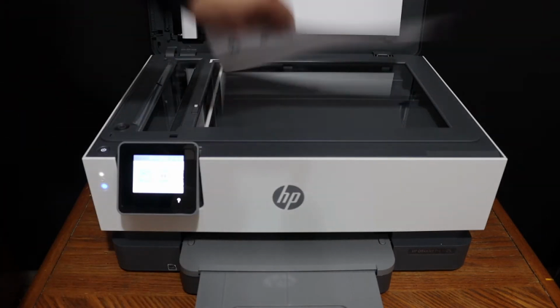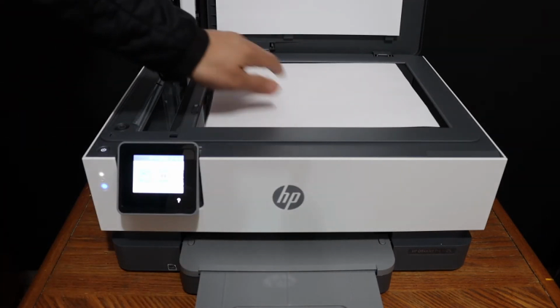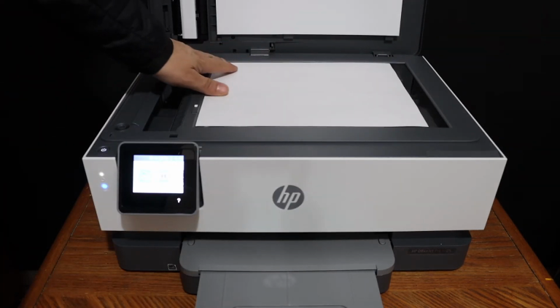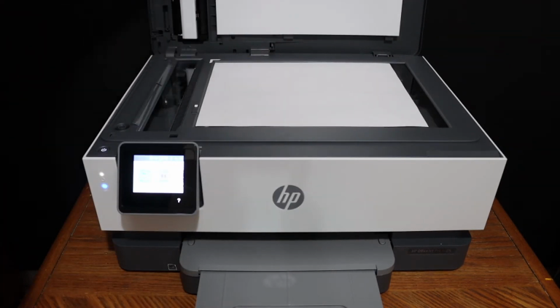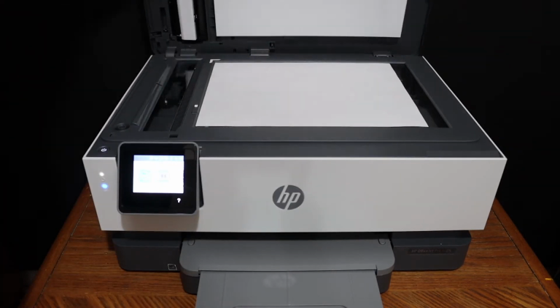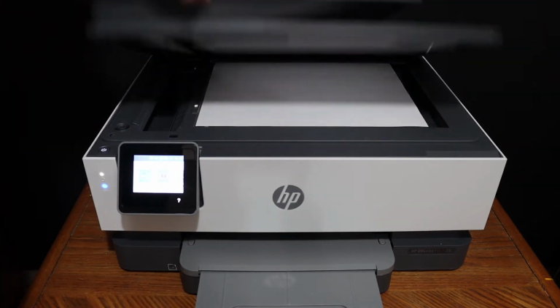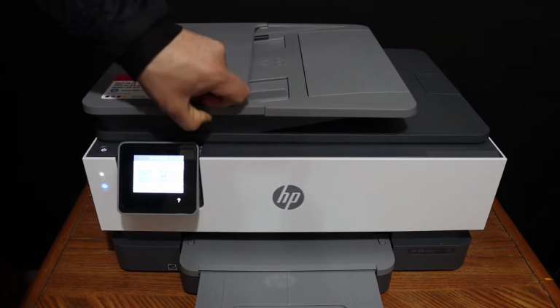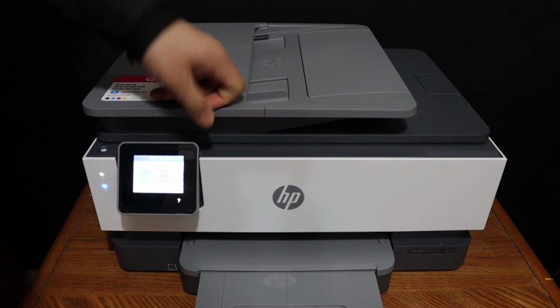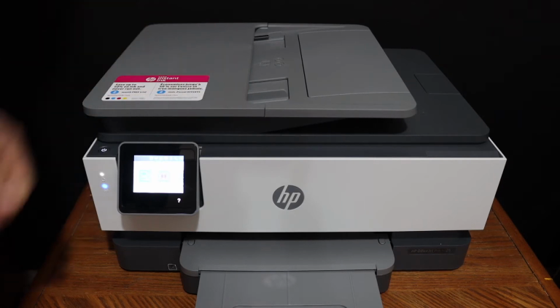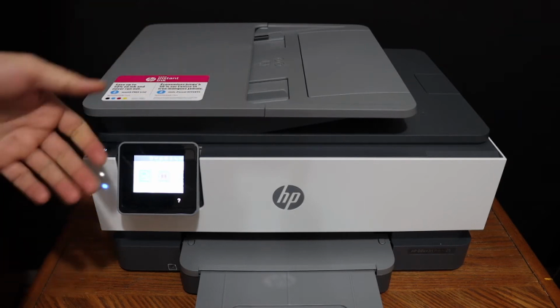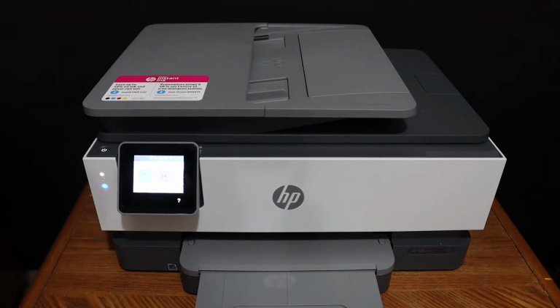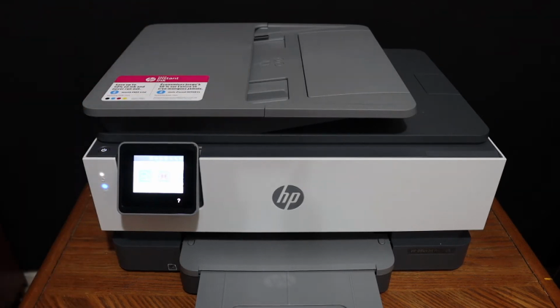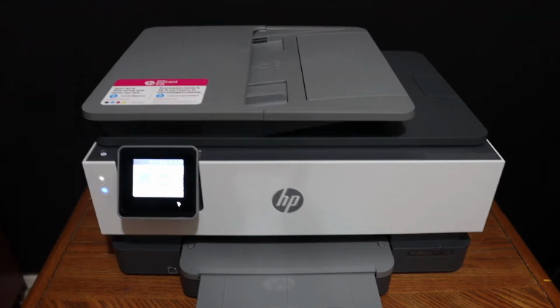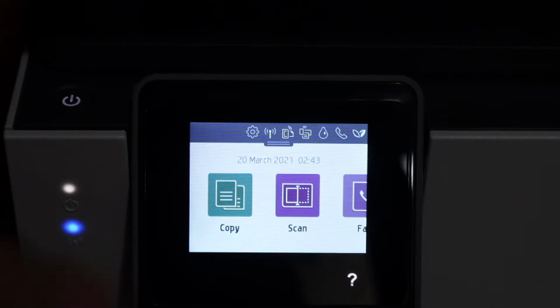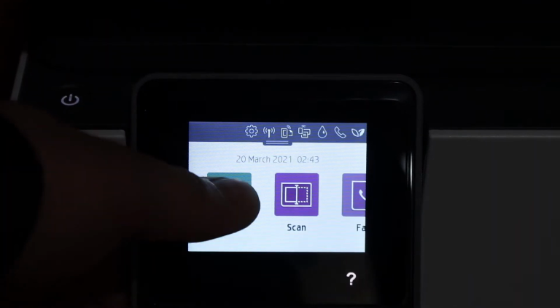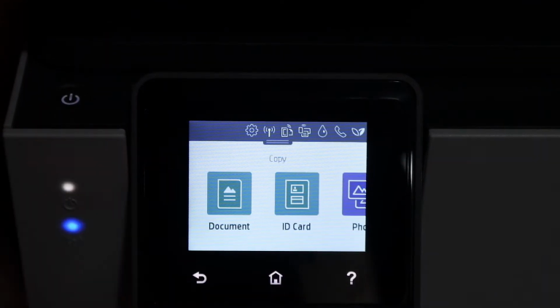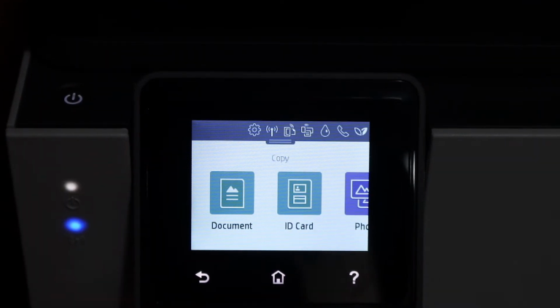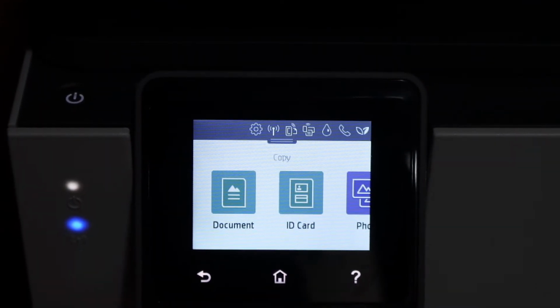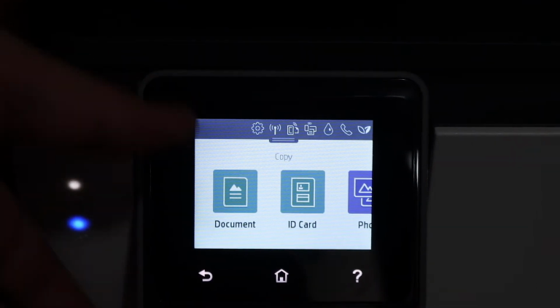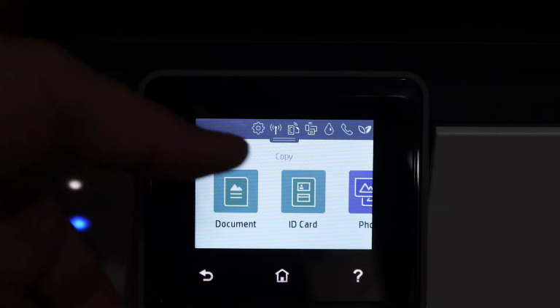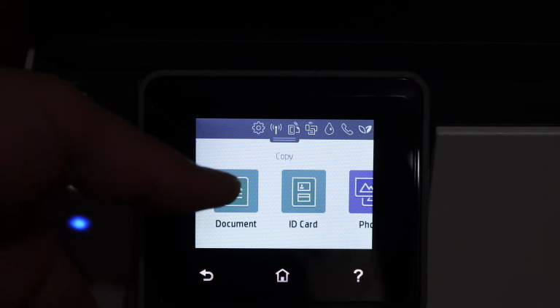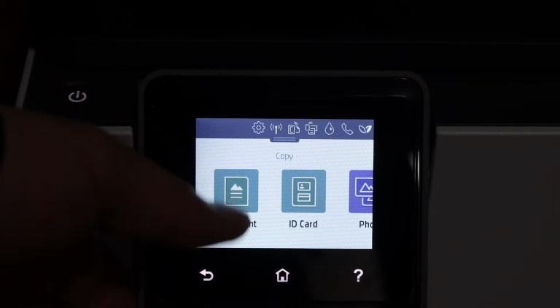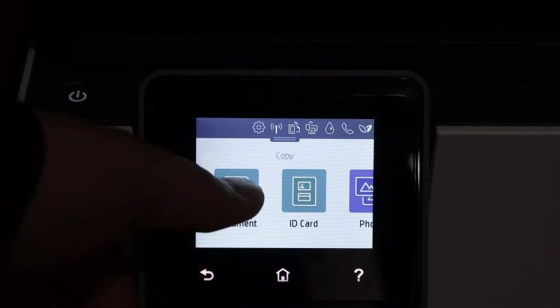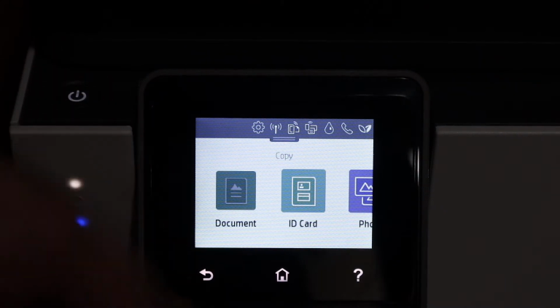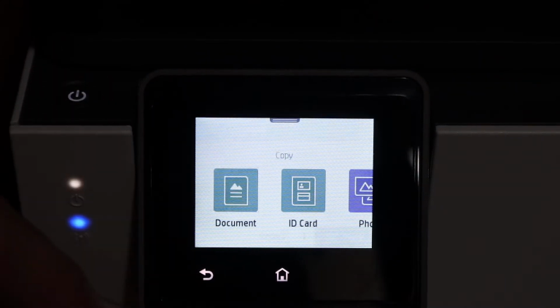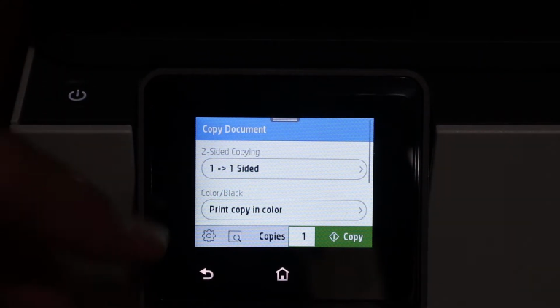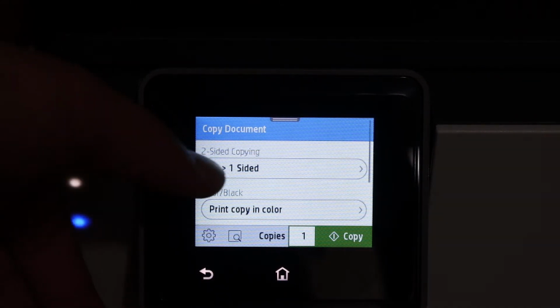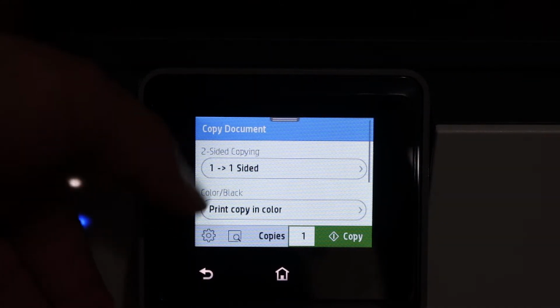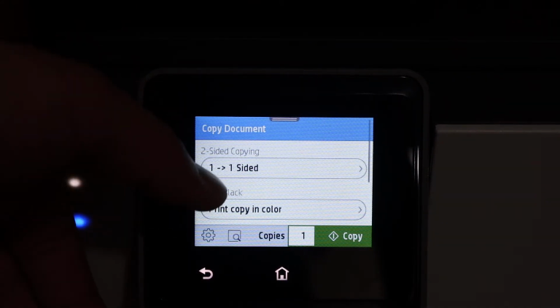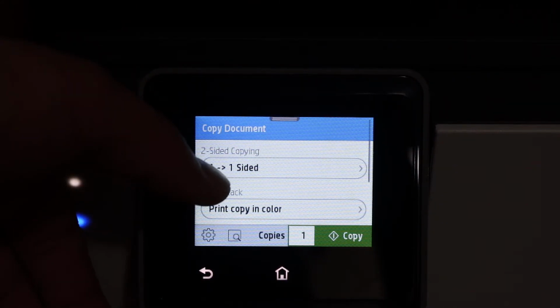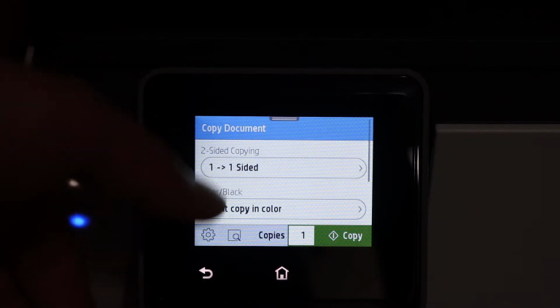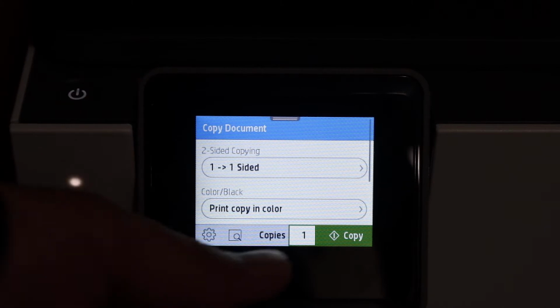Go to the display panel and click on the copy button. Select if it's a document, ID card, or a photo. You can also change some settings from here.